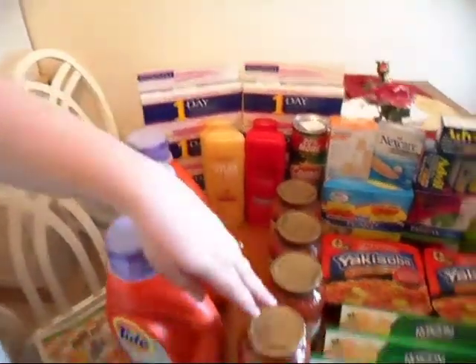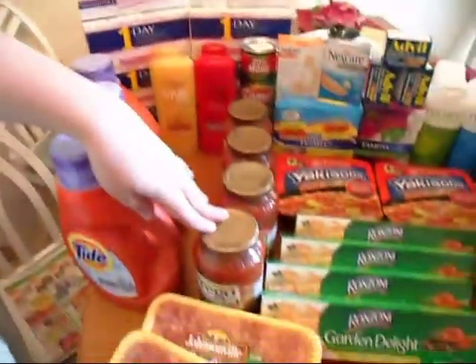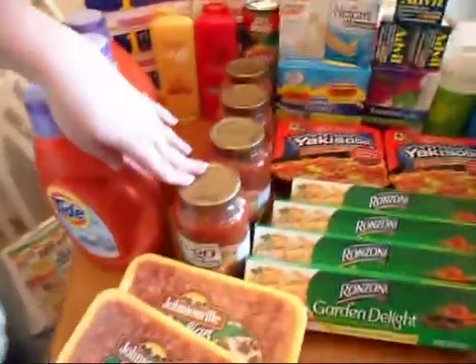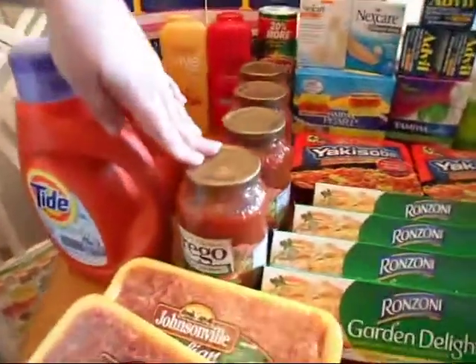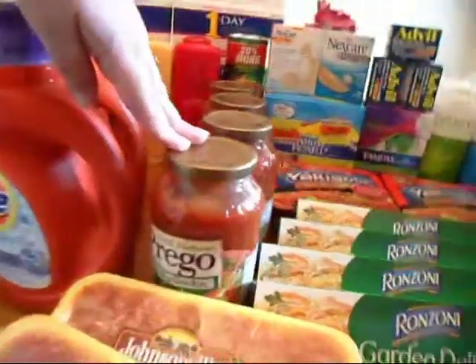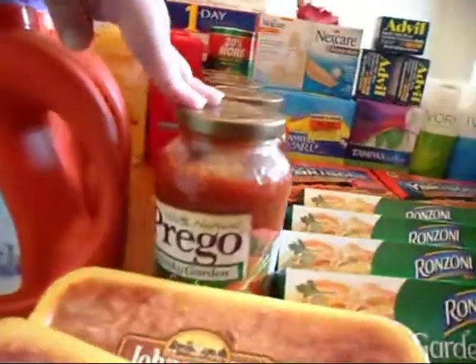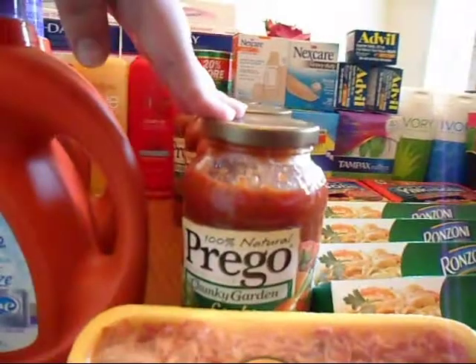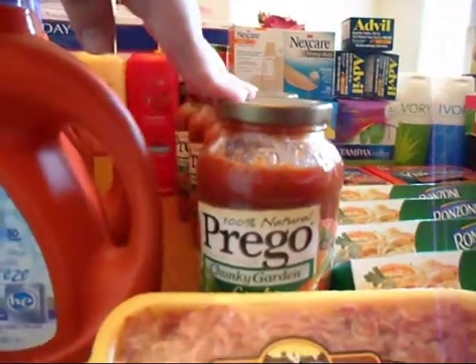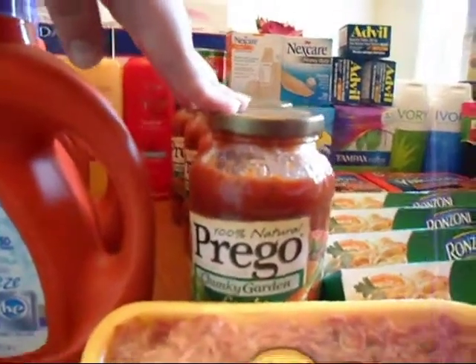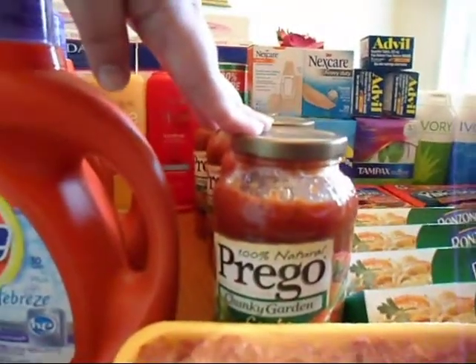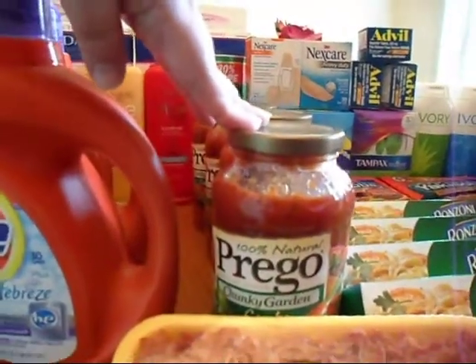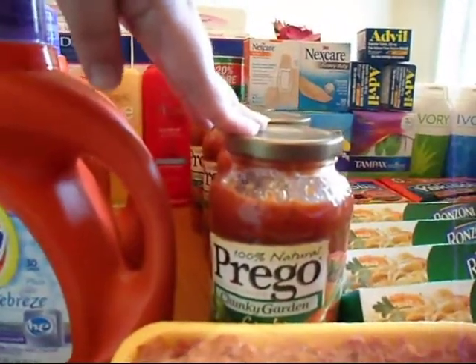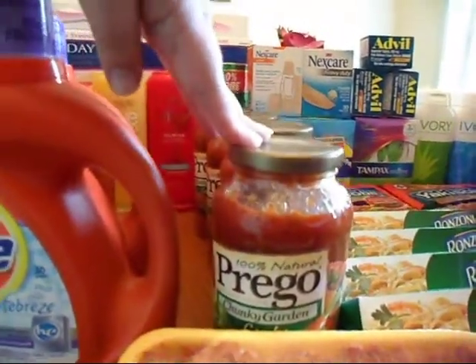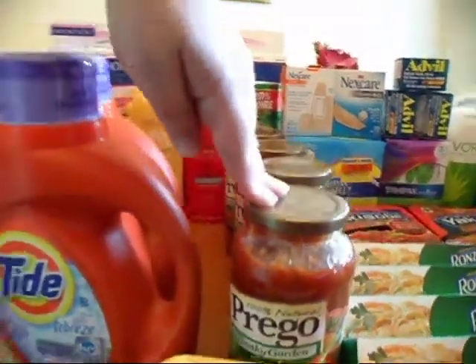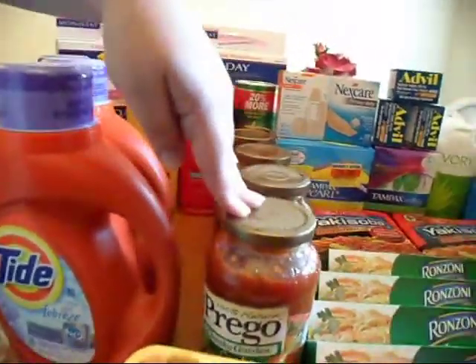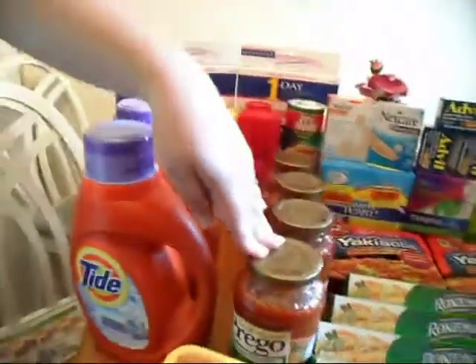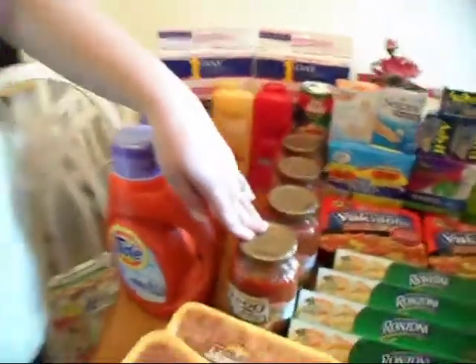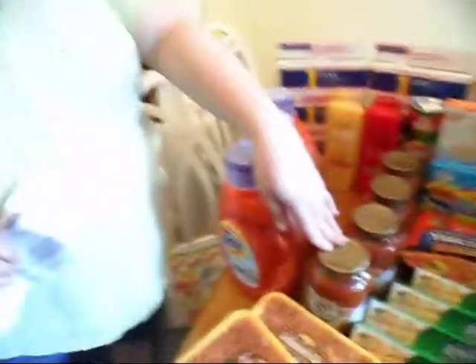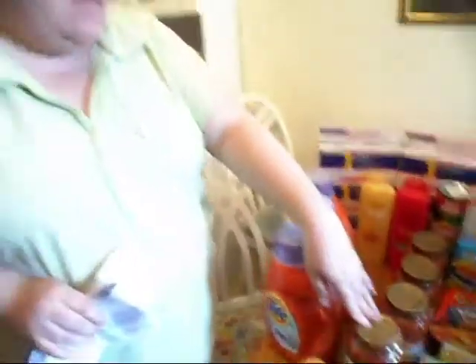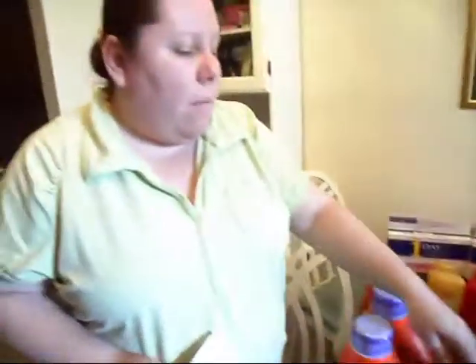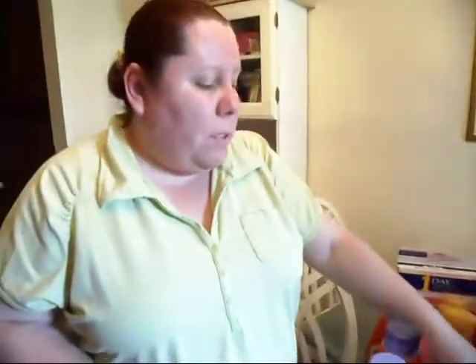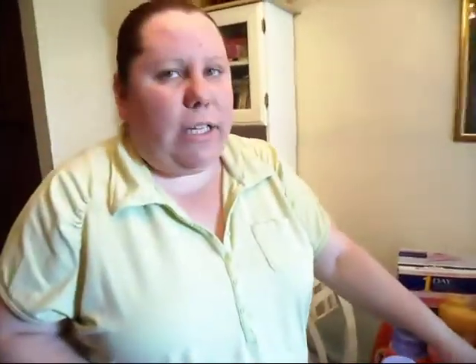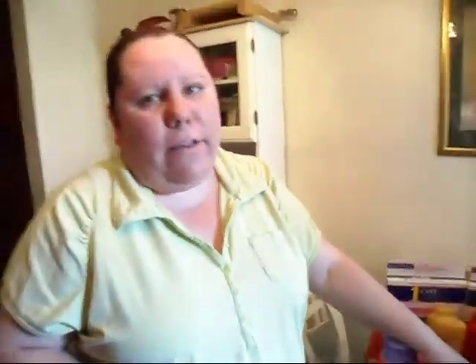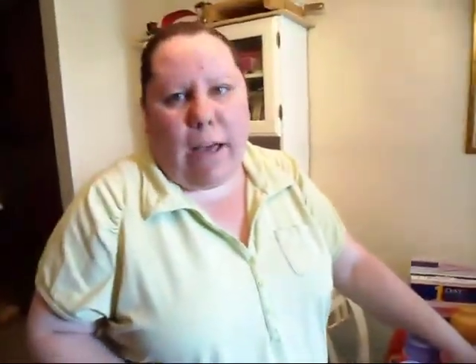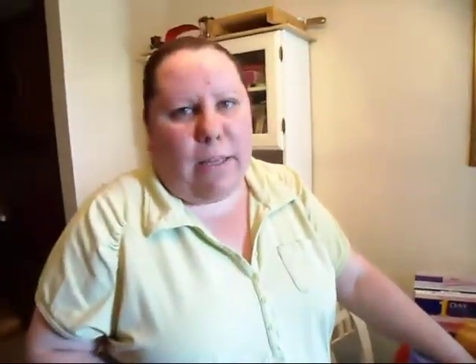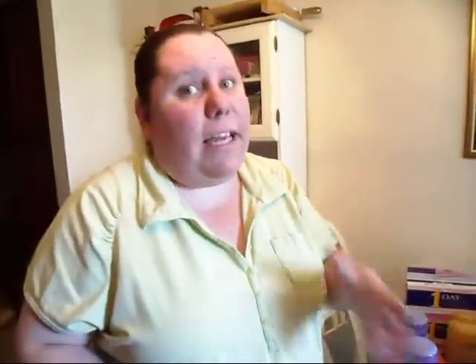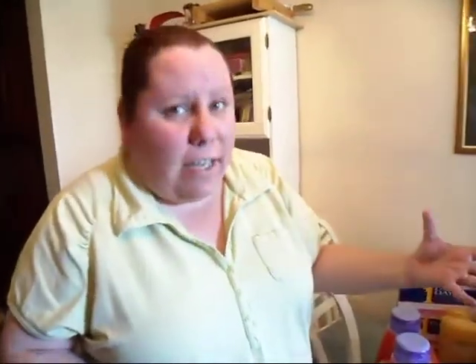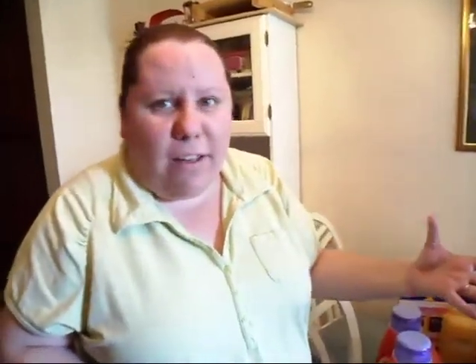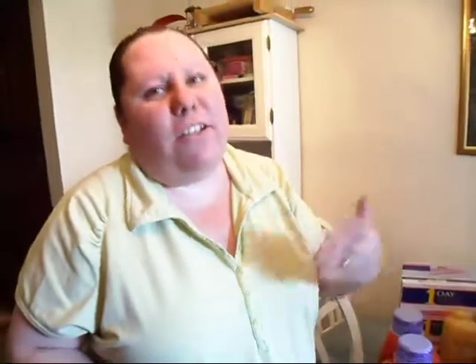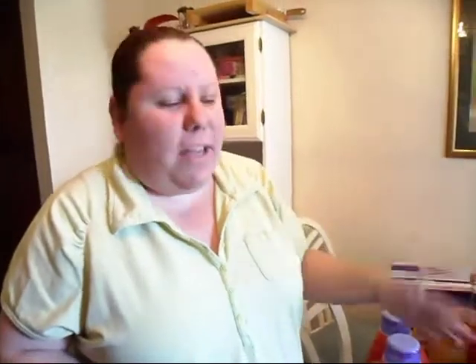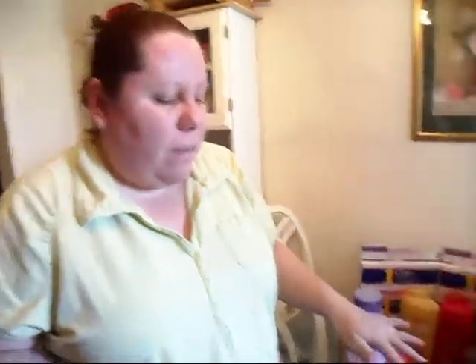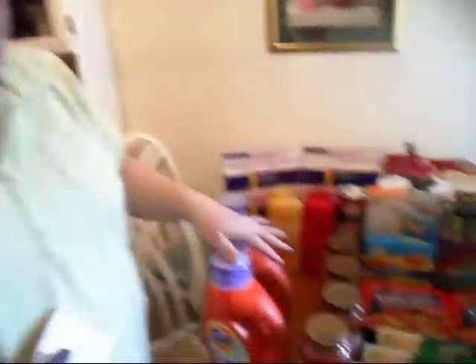The Prego was $2.07 and we have a dollar-off coupon for two of them, so it's $0.50 off each, making them $1.57. My coupons were actually expiring, which is why I bought them — not like I need Prego, but I went ahead and got them anyway.